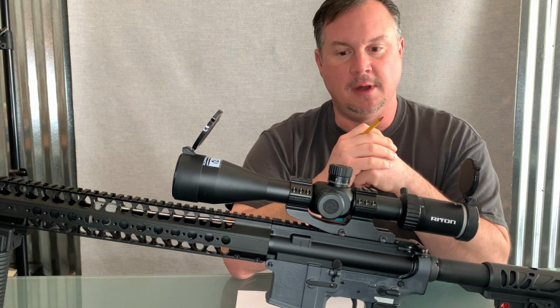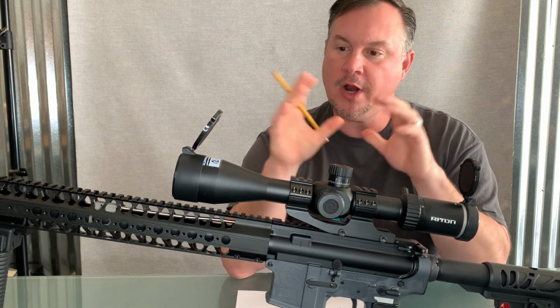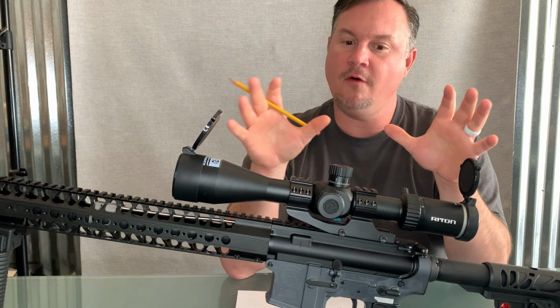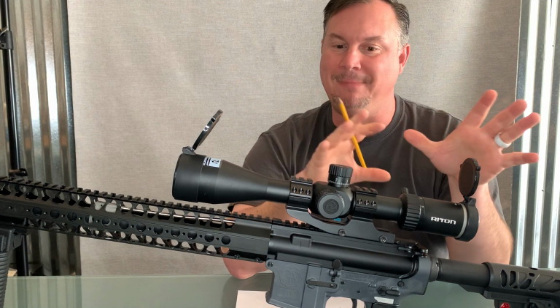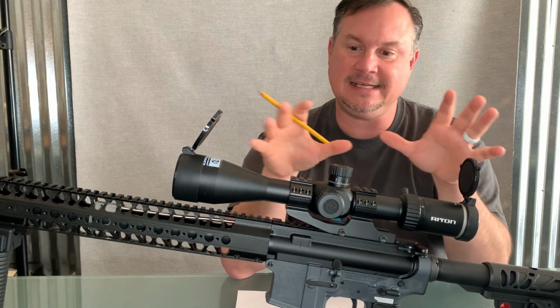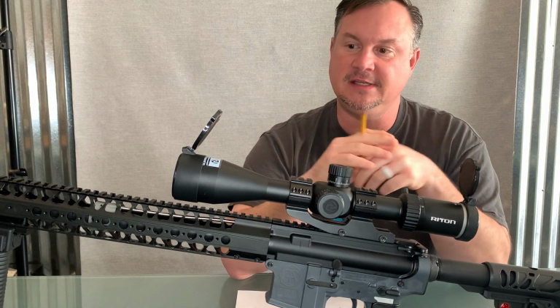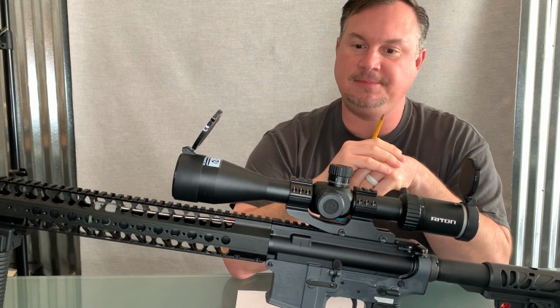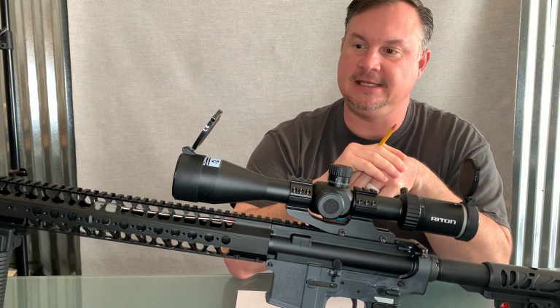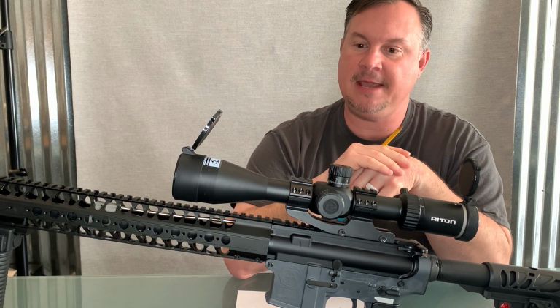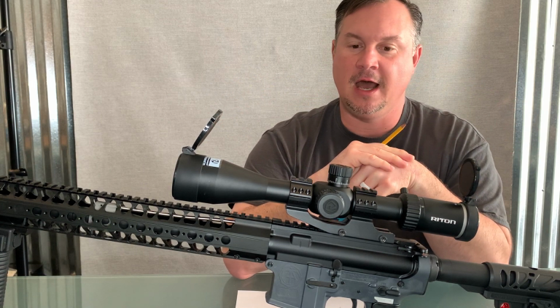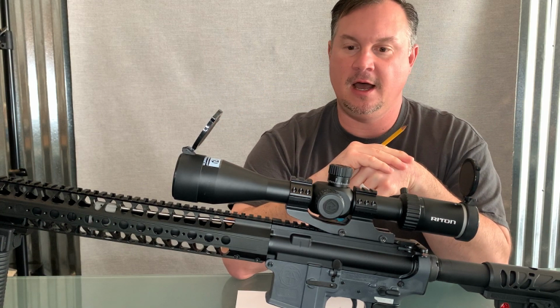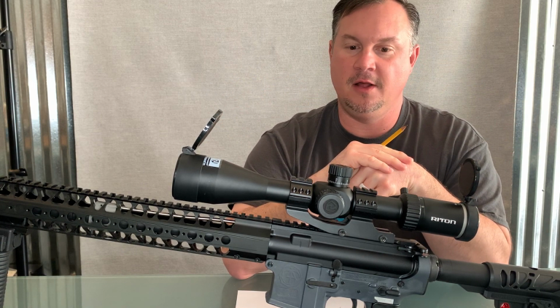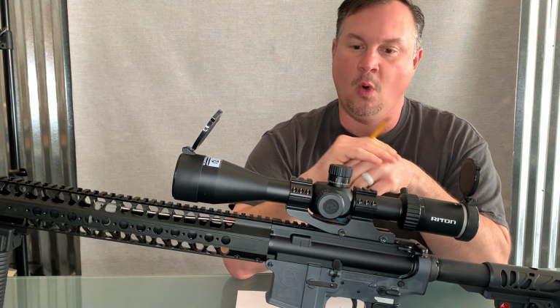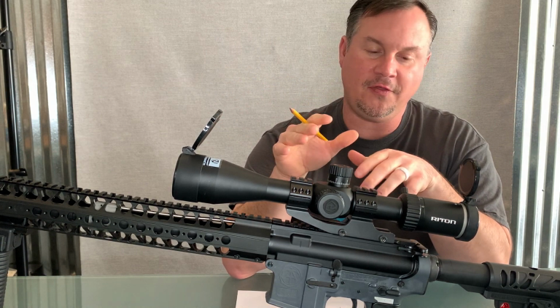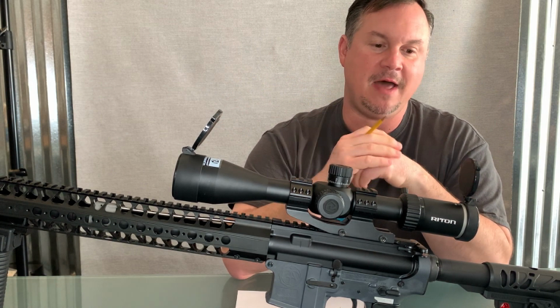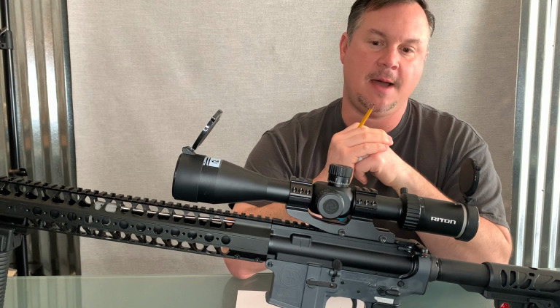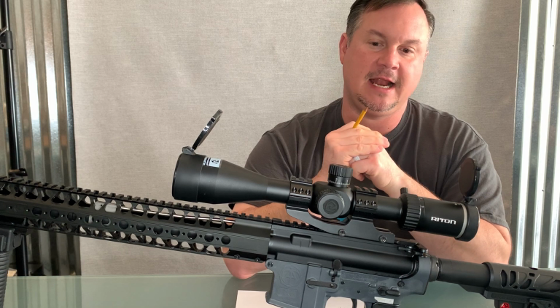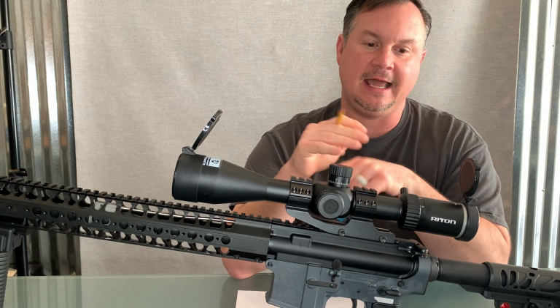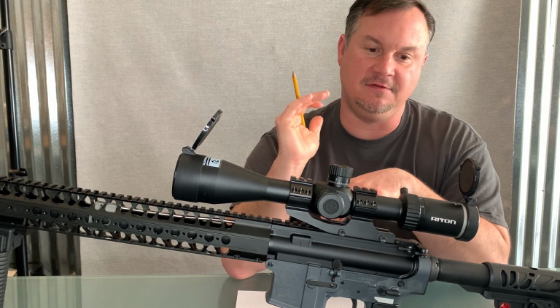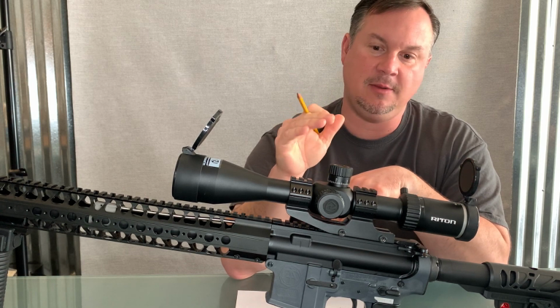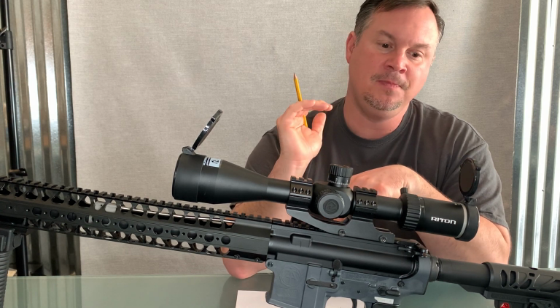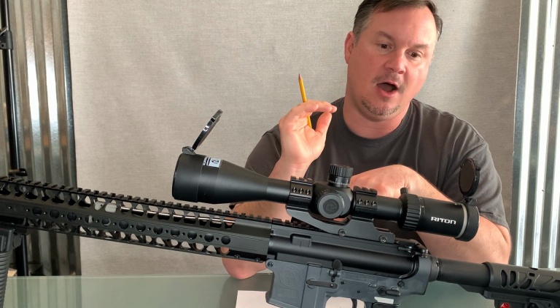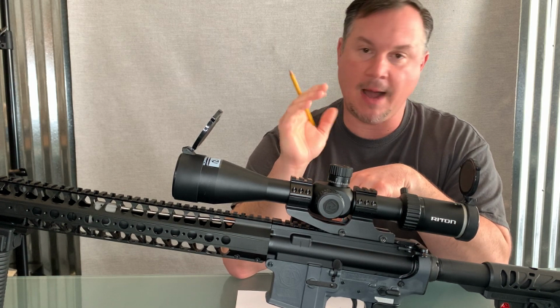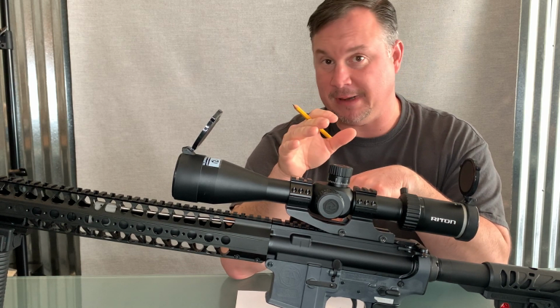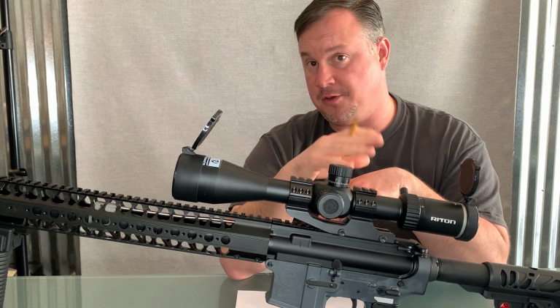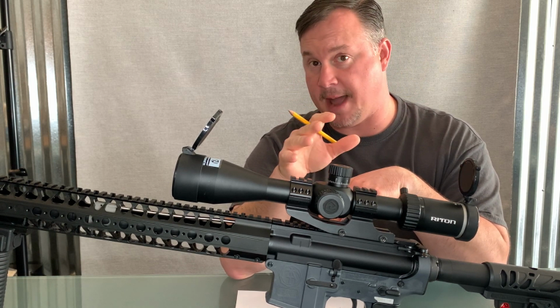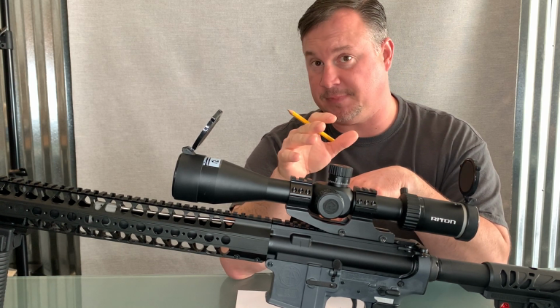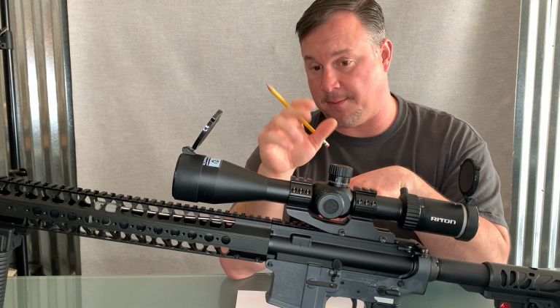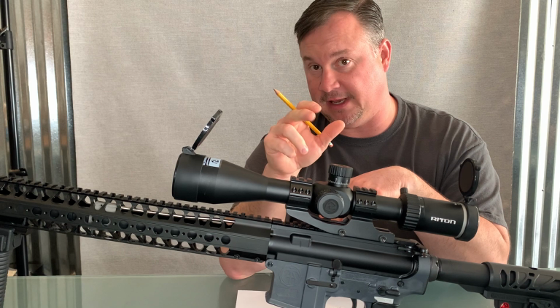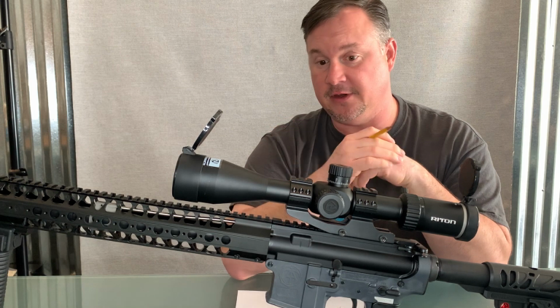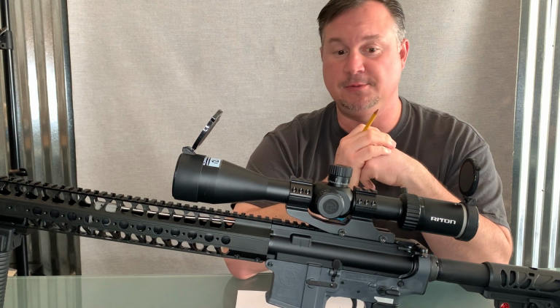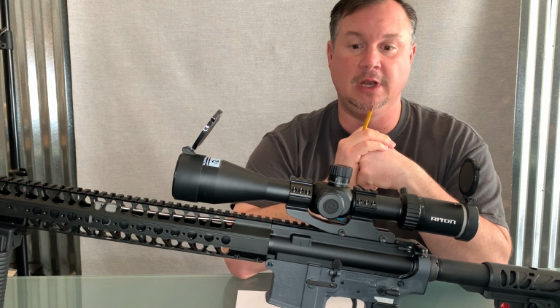I want to go over the basics of this optic today. One wonderful thing about this optic that I like — it's available on OpticsPlanet. You go to OpticsPlanet; I'll put the link in the description below.